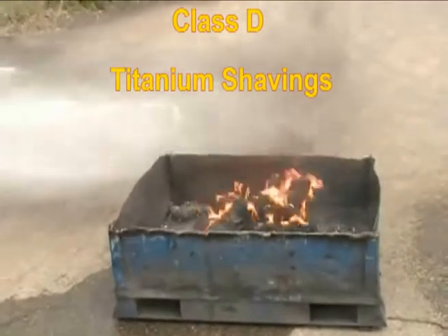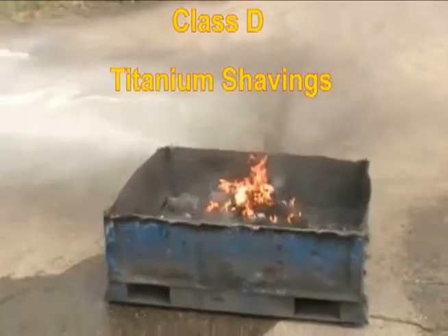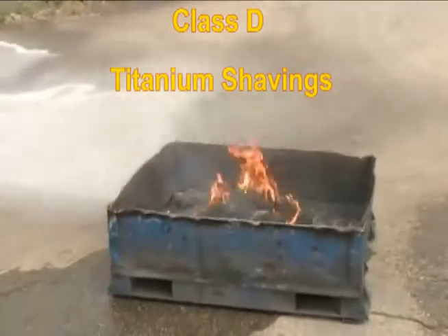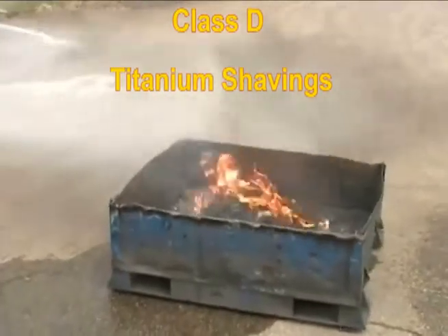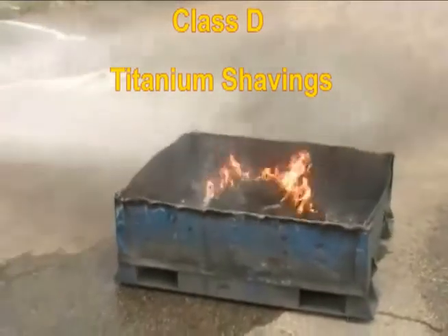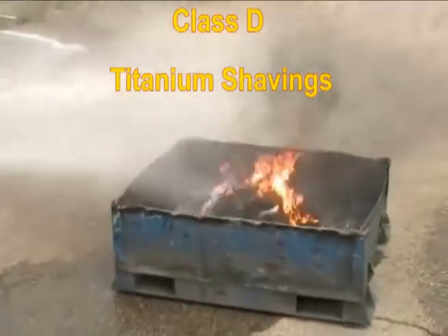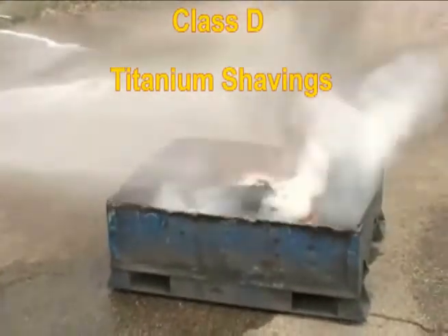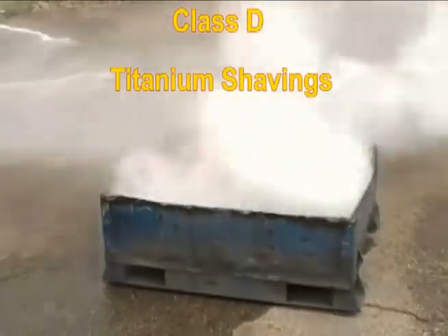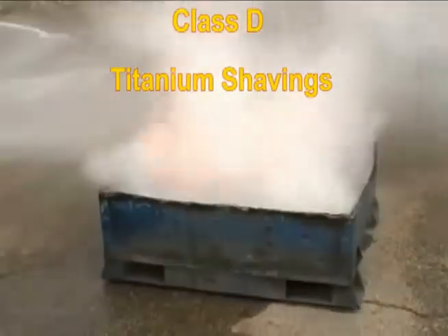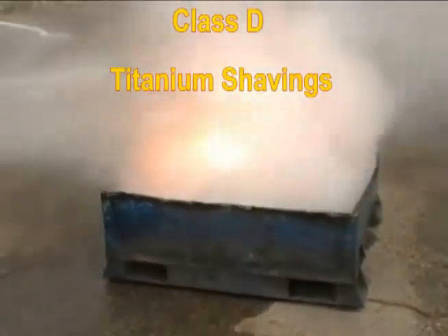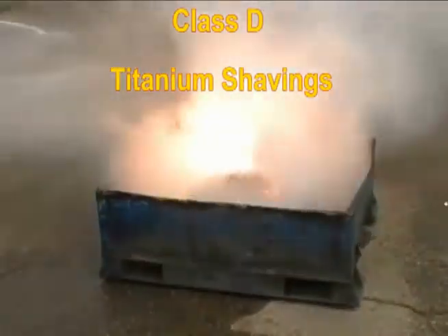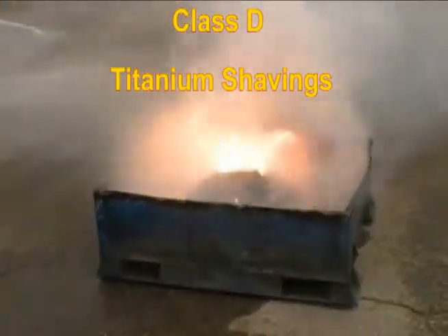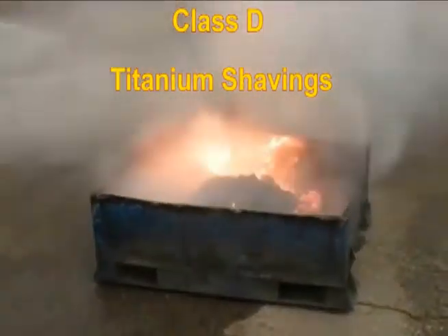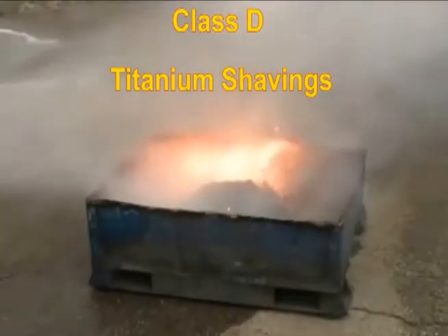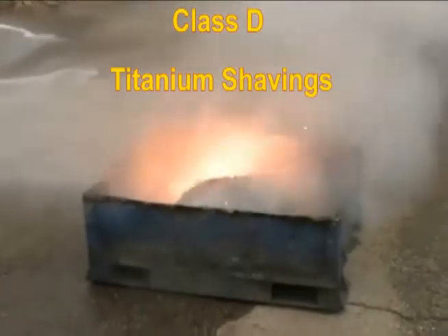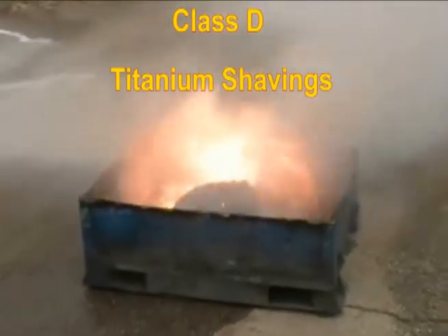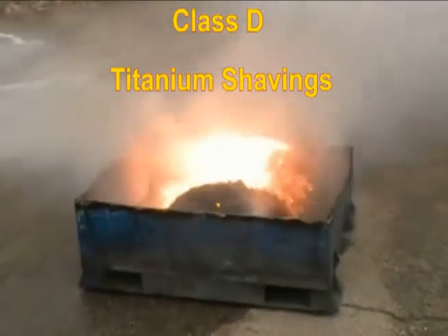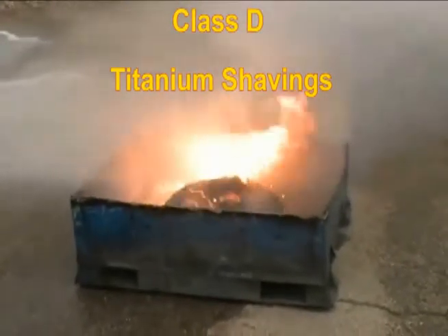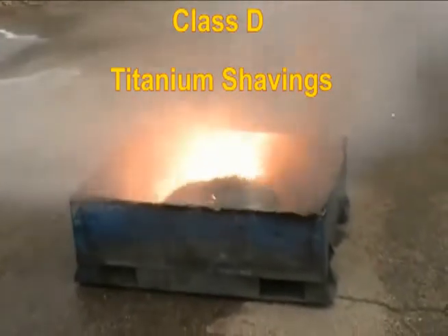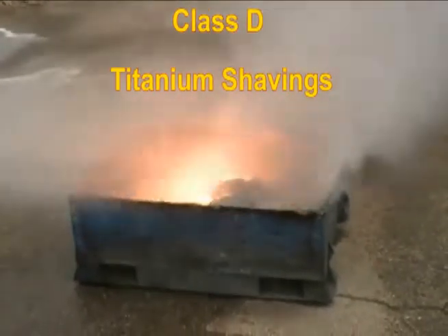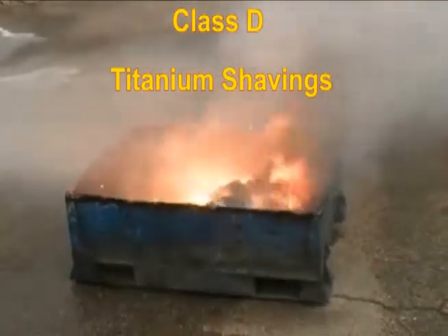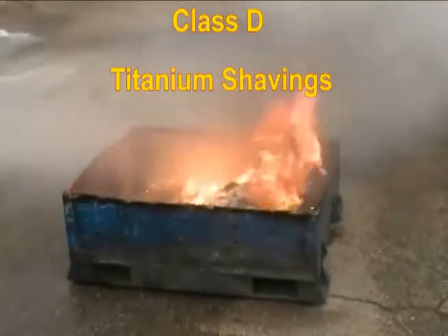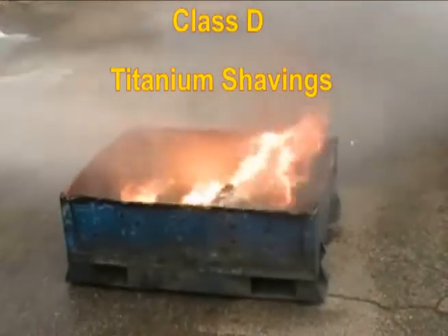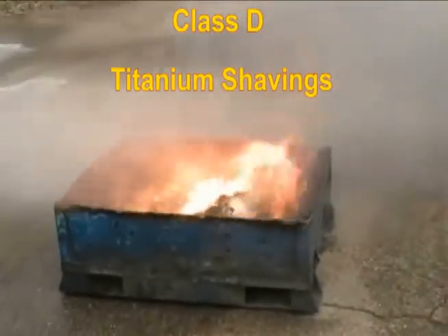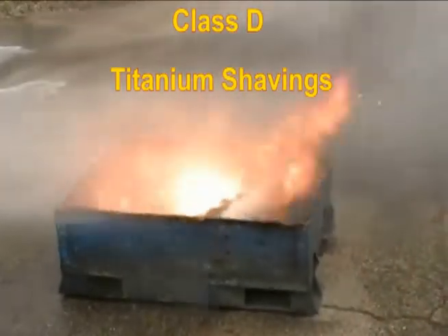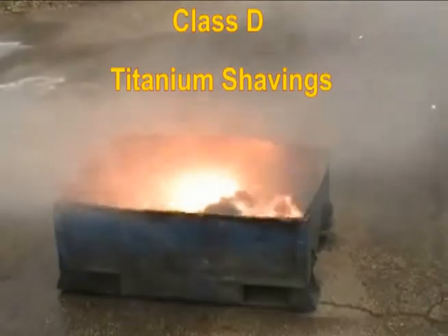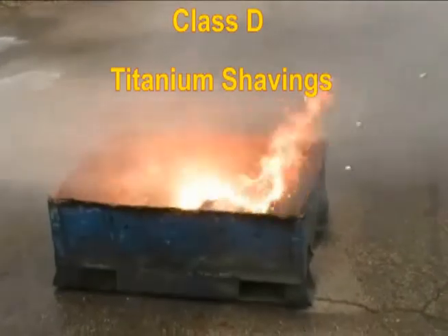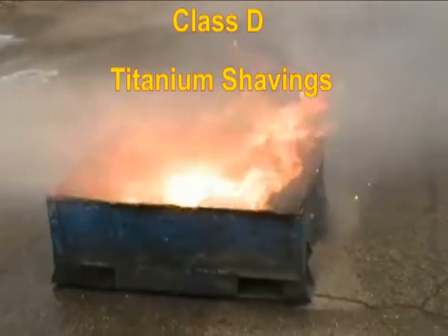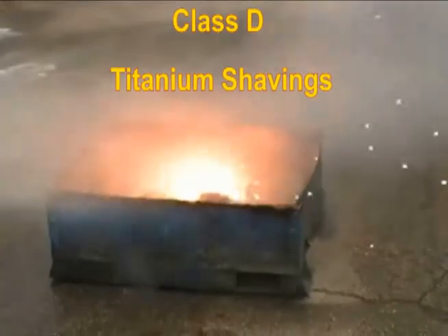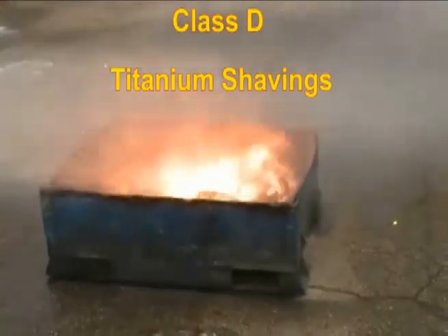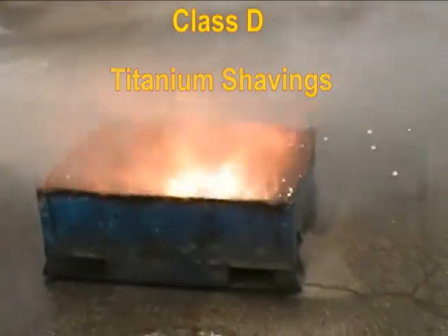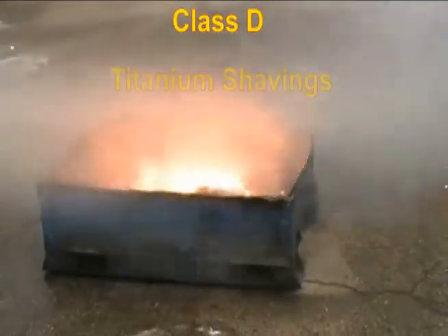F500 EA works on Class A, Class B Polar, Class B Nonpolar, and Class D three-dimensional fires, and even mitigates fuel spills by rendering fuels non-flammable.